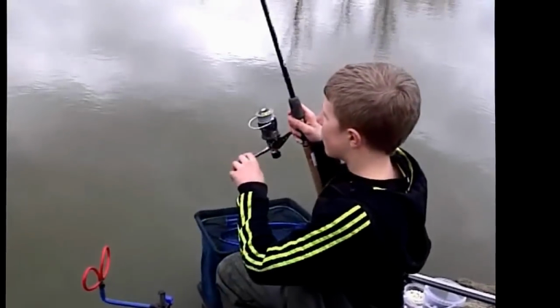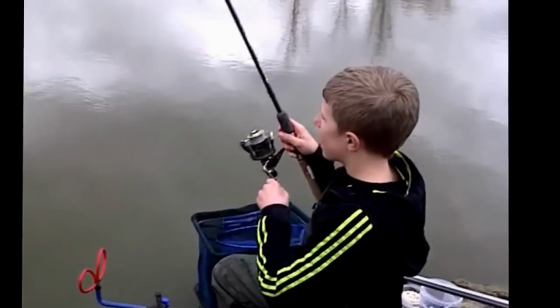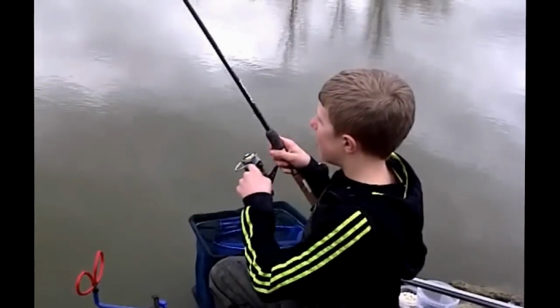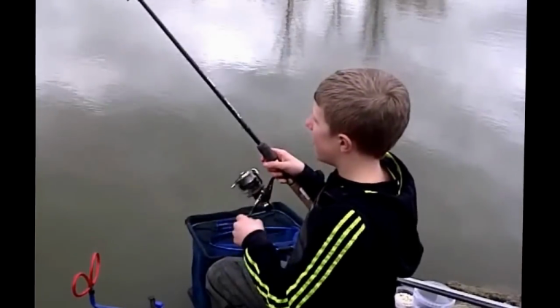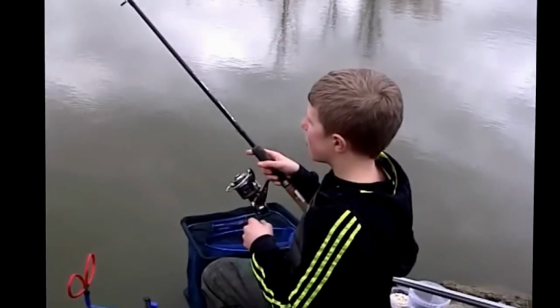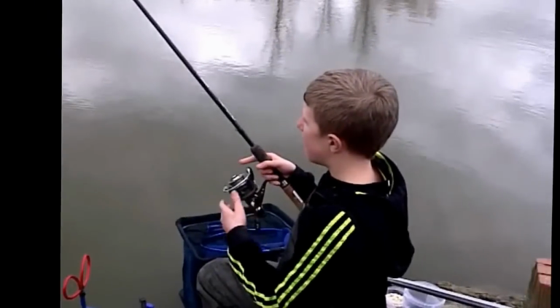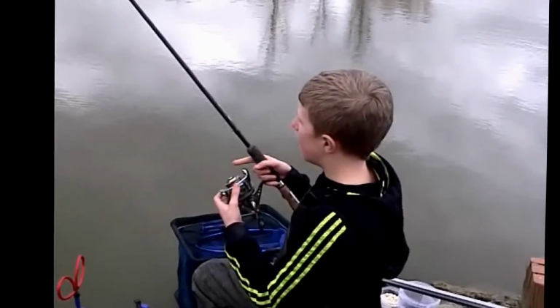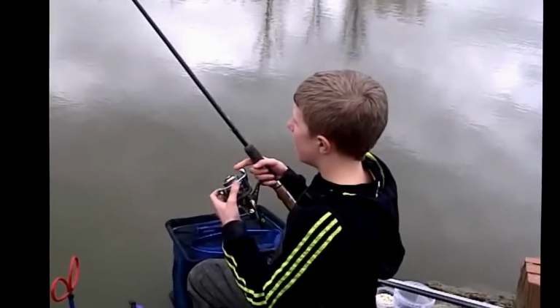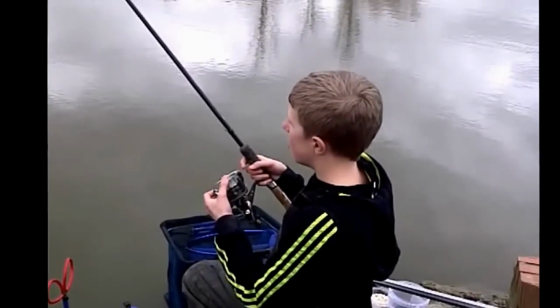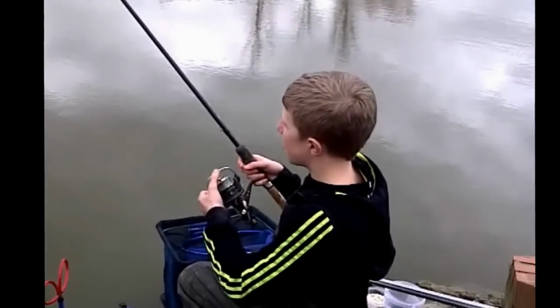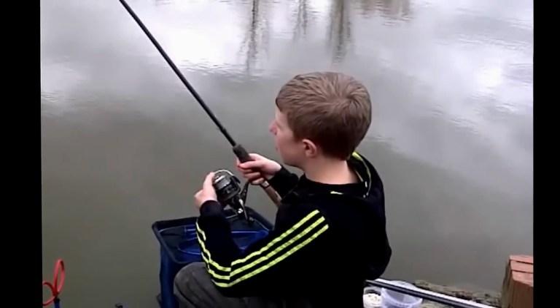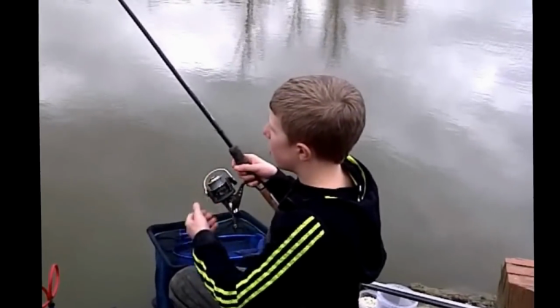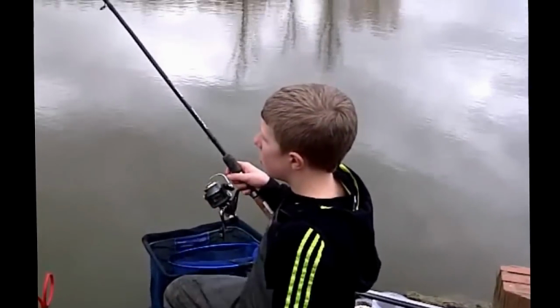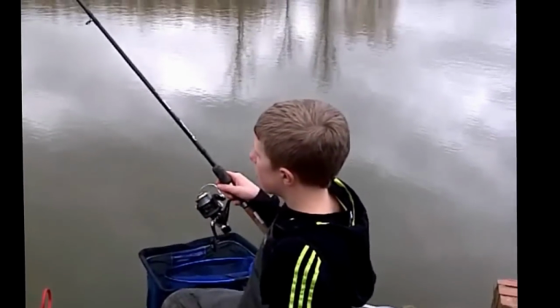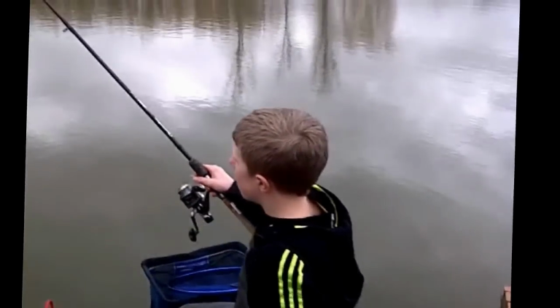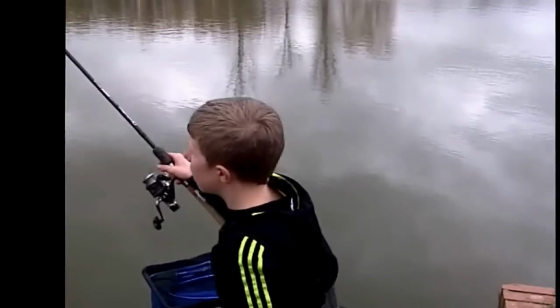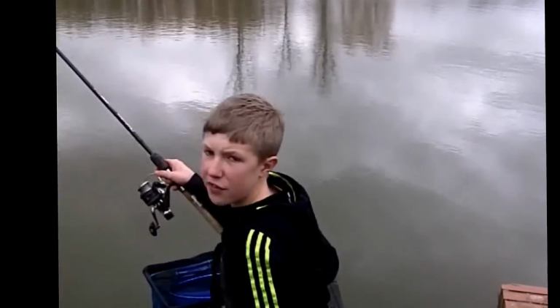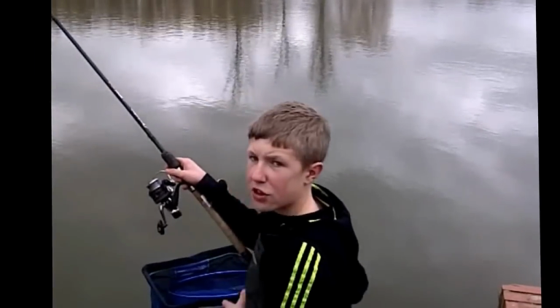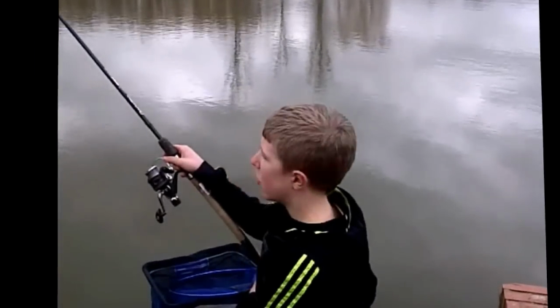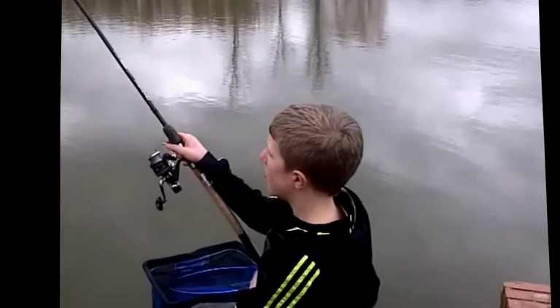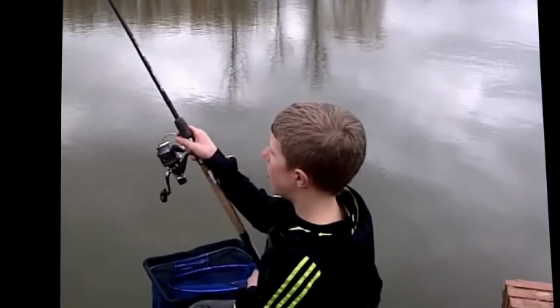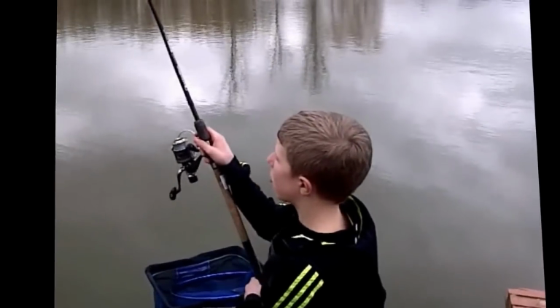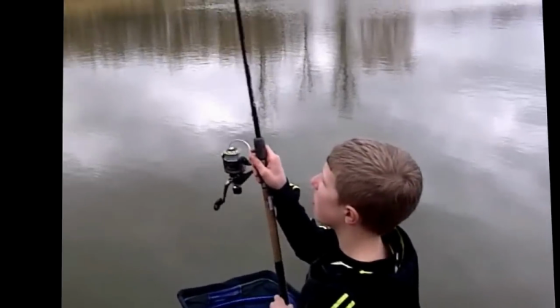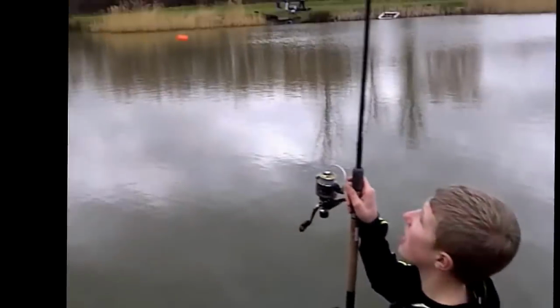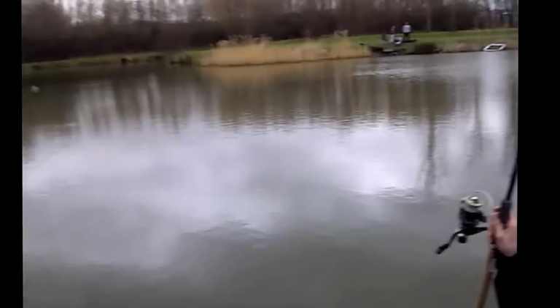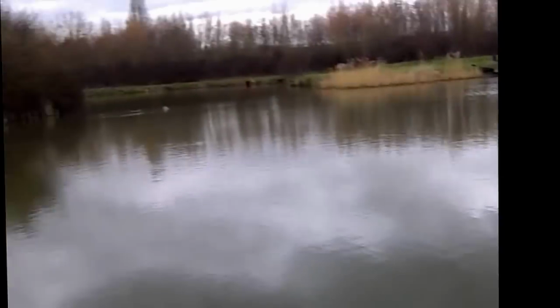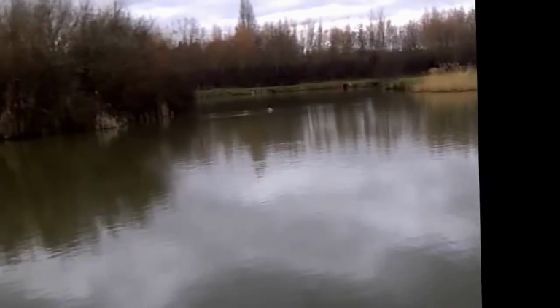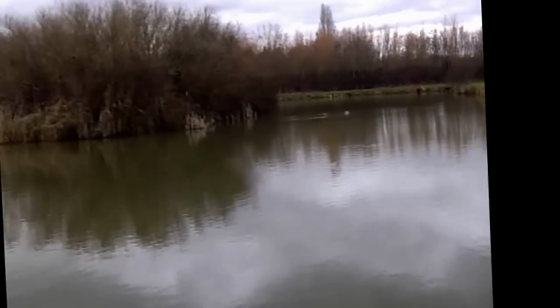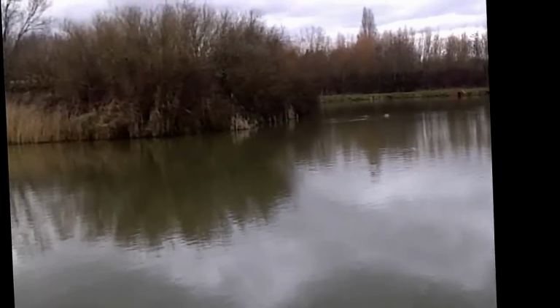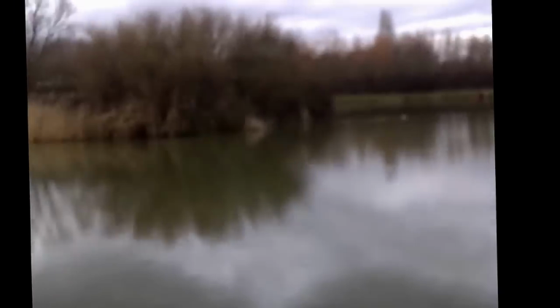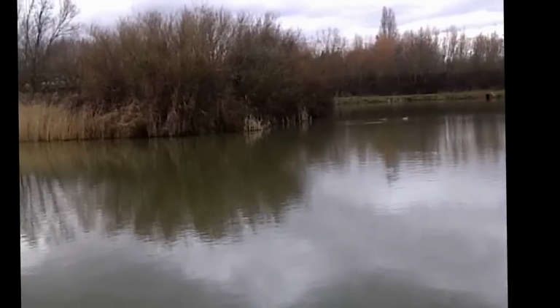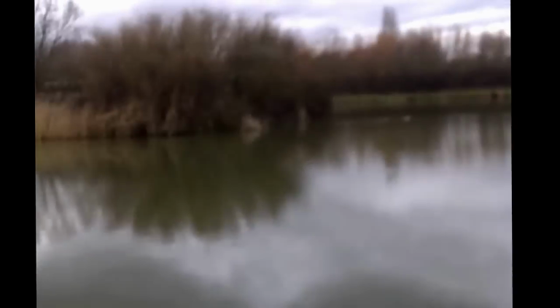I have seen a couple of fish barrel up on the other side of the island. I caught a few this morning, but I am on the next swim now. It is starting to die off, so let's get out then.